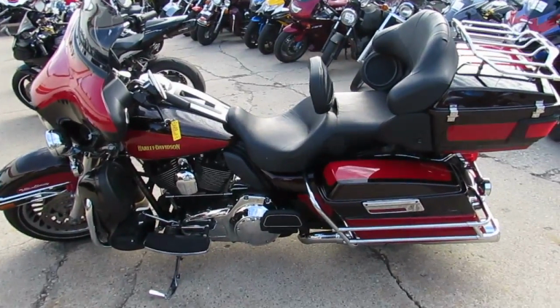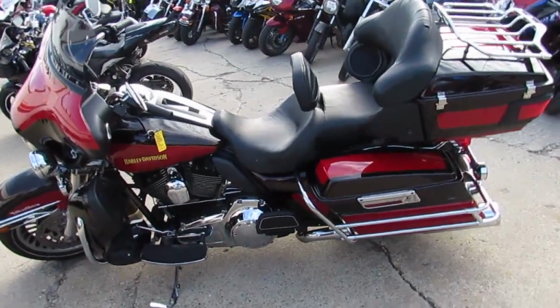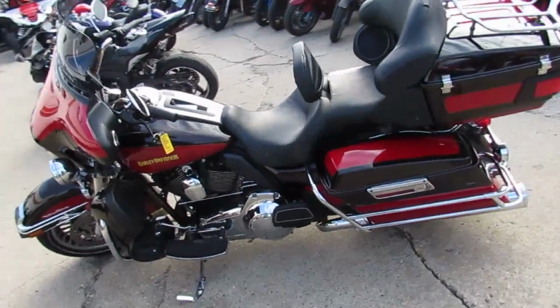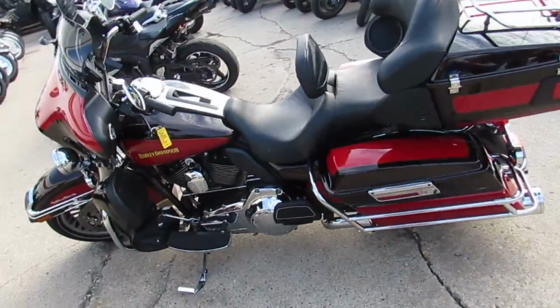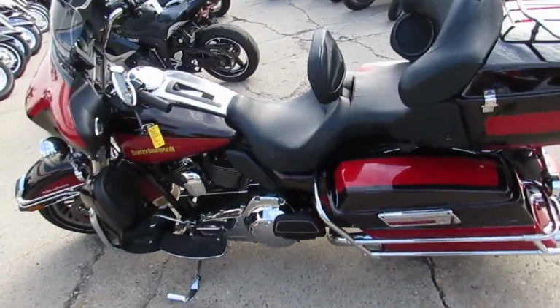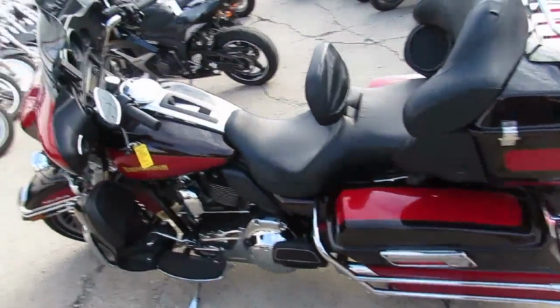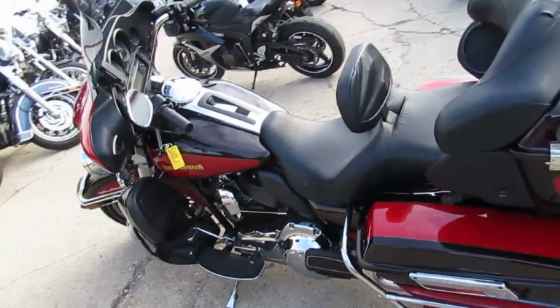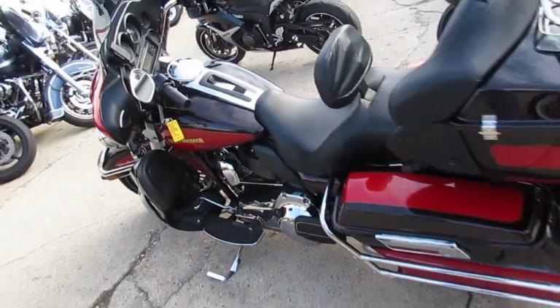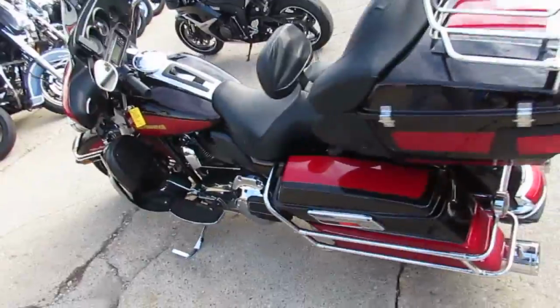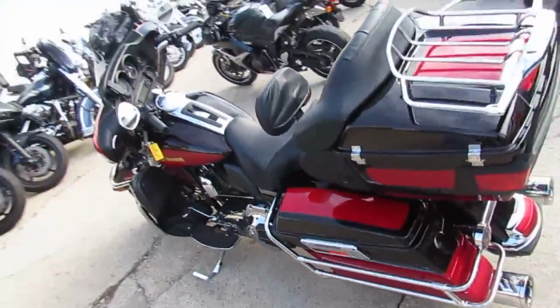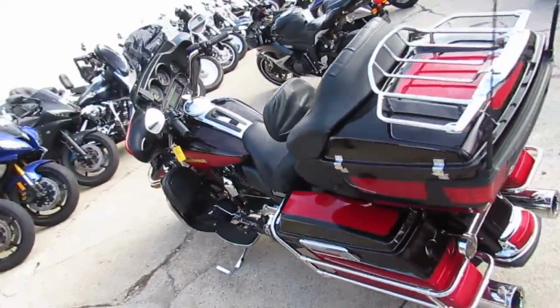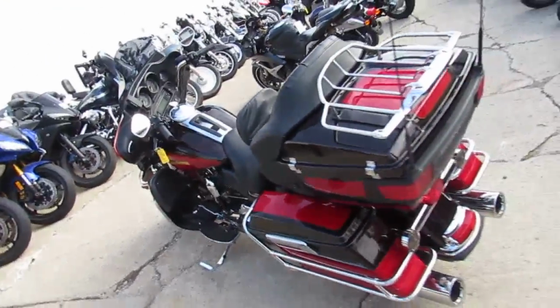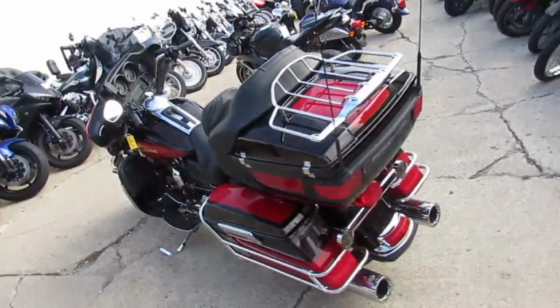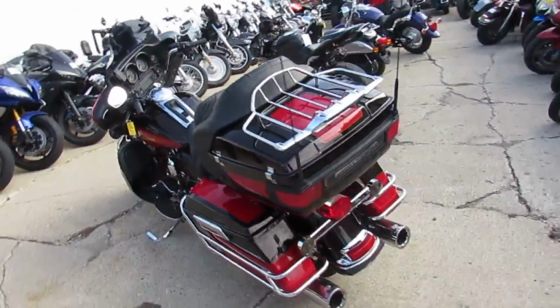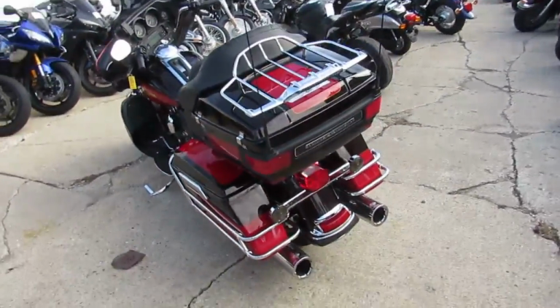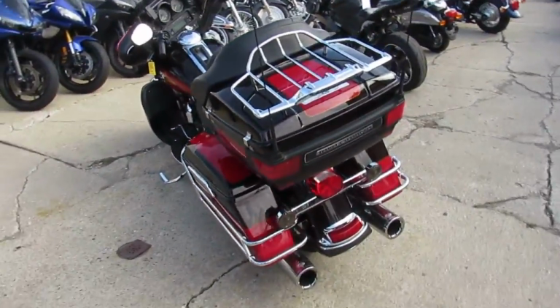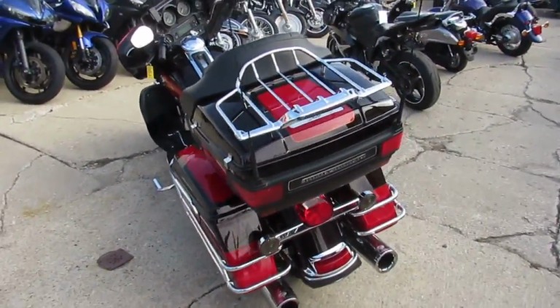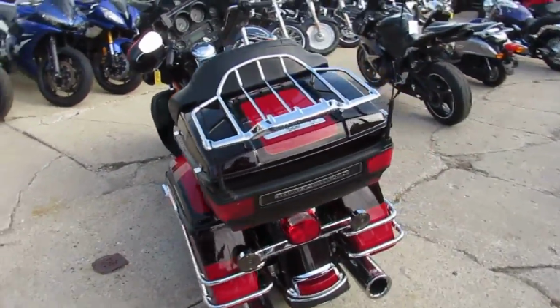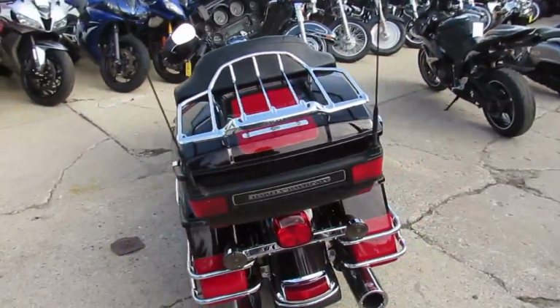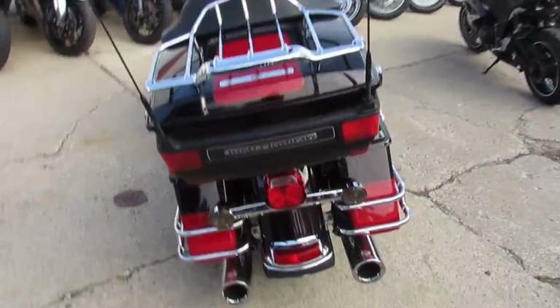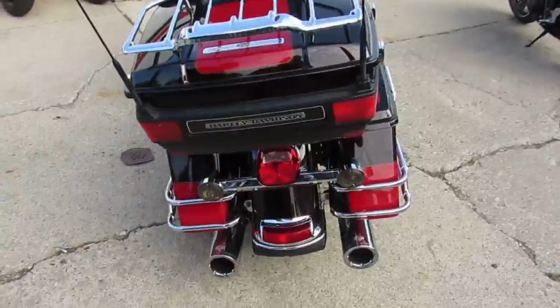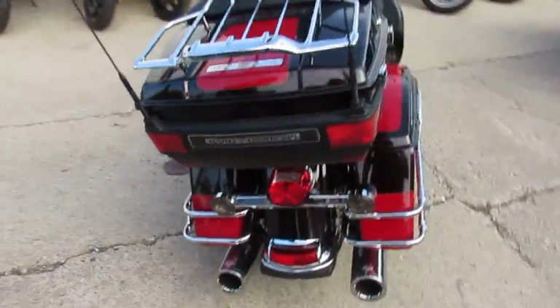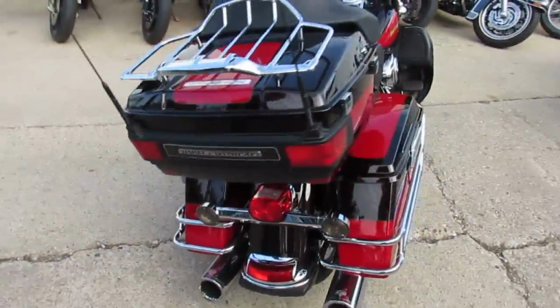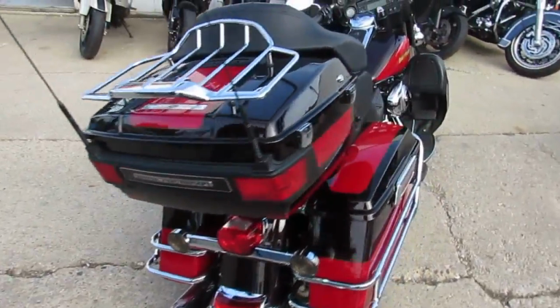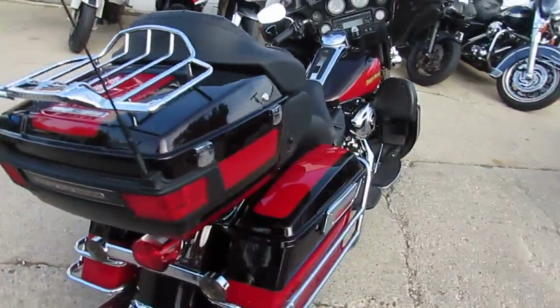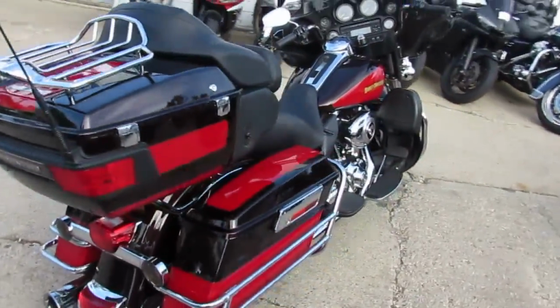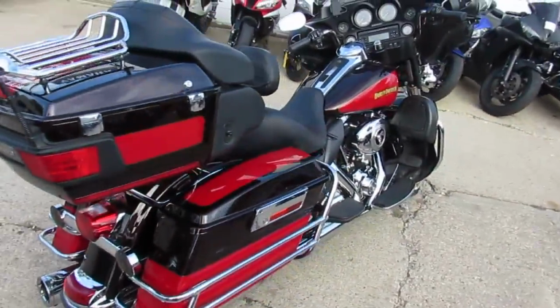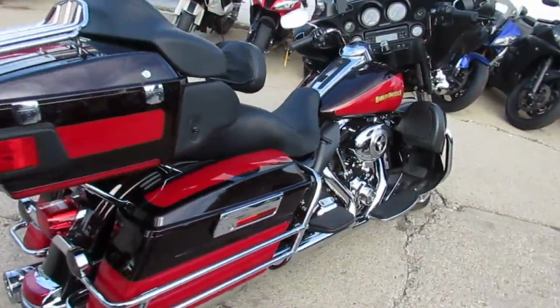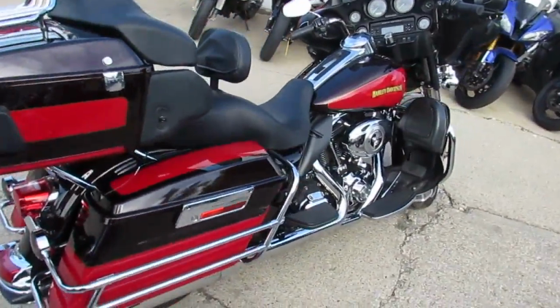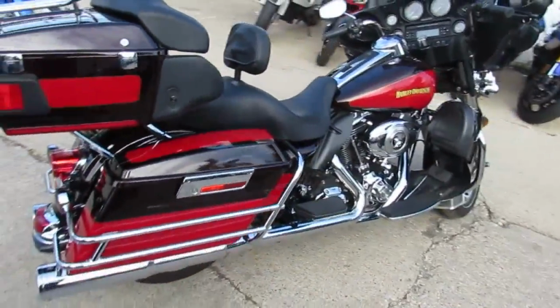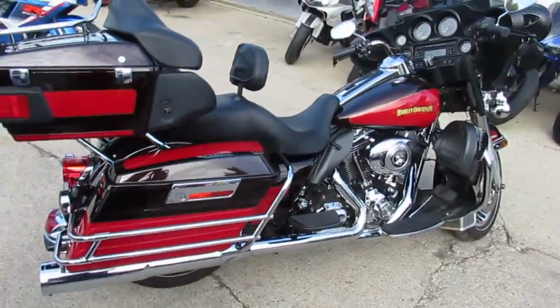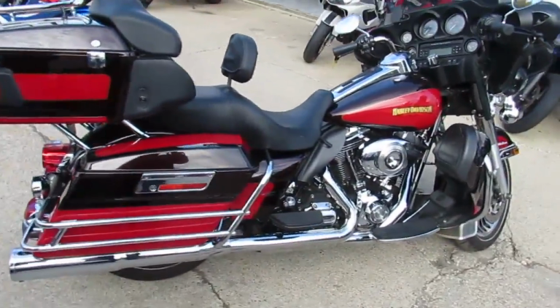It's ApprovalPowerSports.com, Used Harley-Davidson Headquarters. We got over 200 used Harleys in our showroom. This one's a 2010 Harley-Davidson Ultra Classic Electroglide. We got this thing priced at $11,900 — it's not going to be here long.